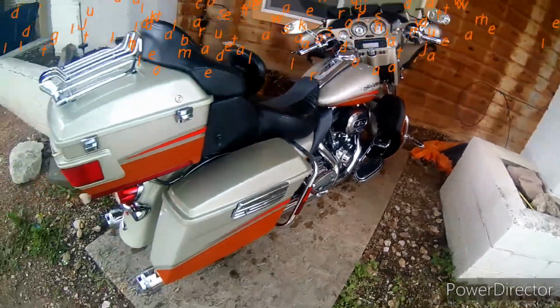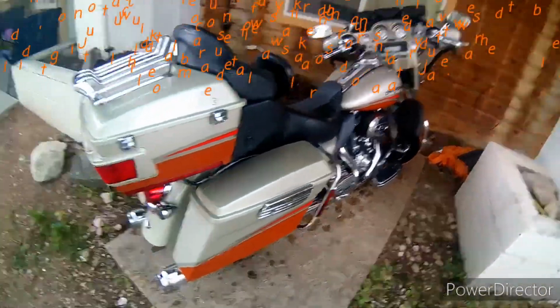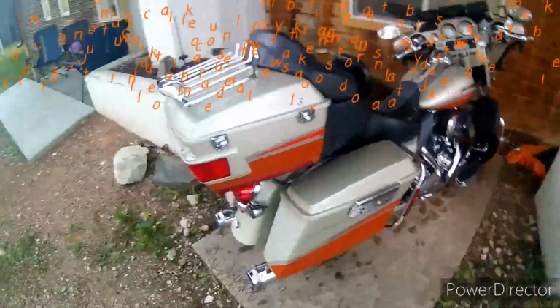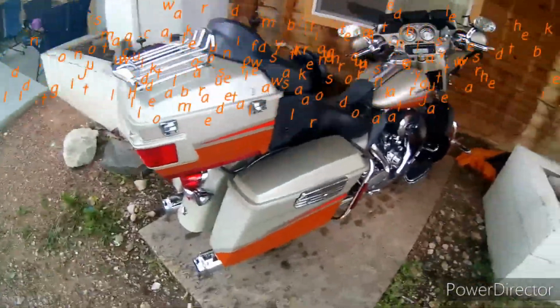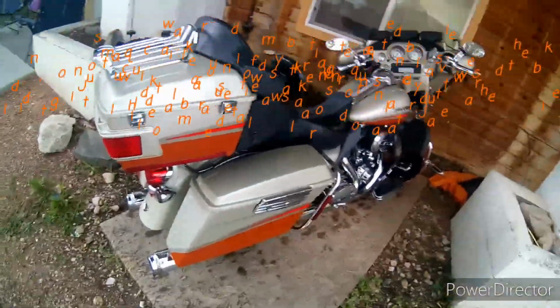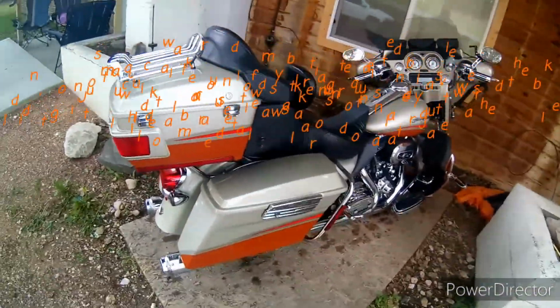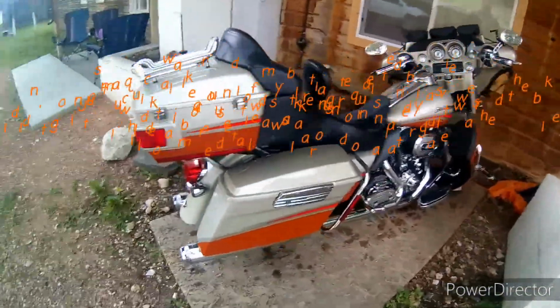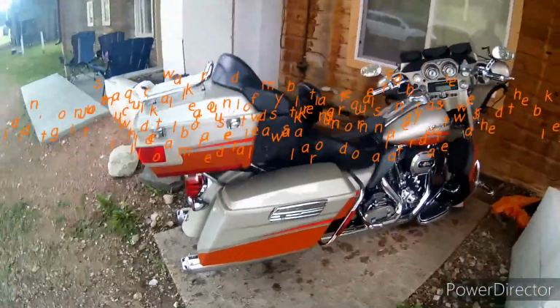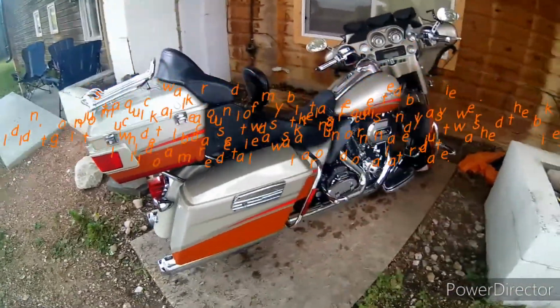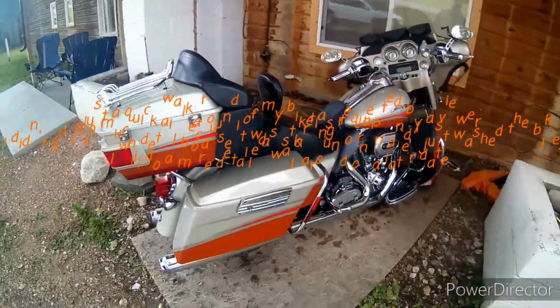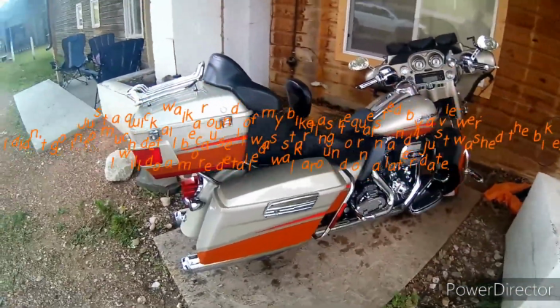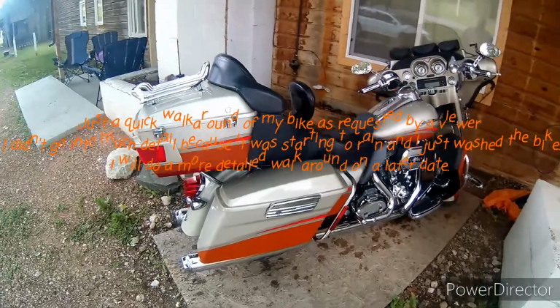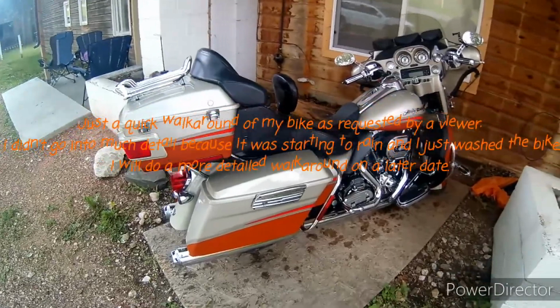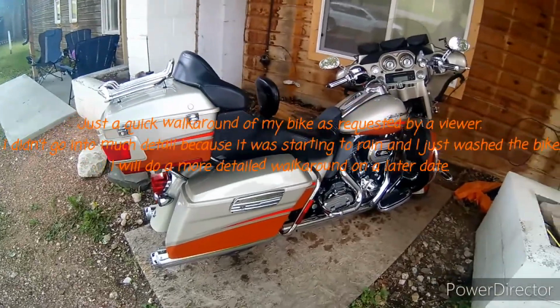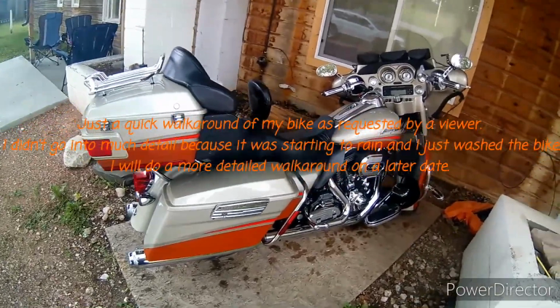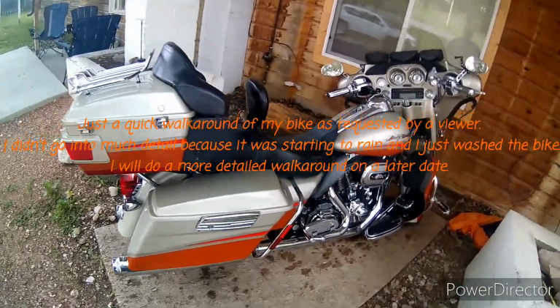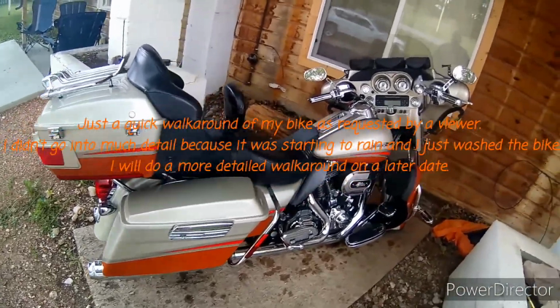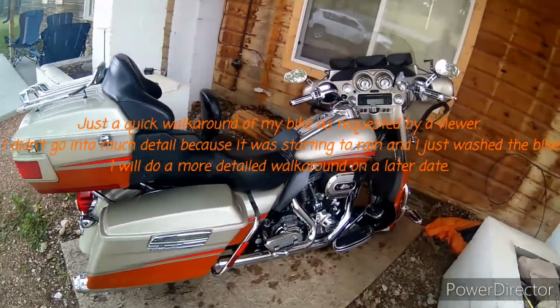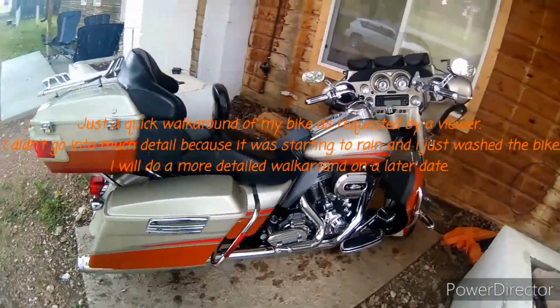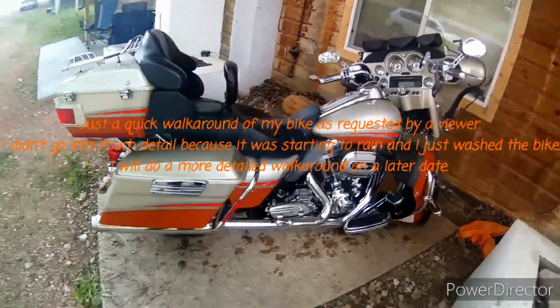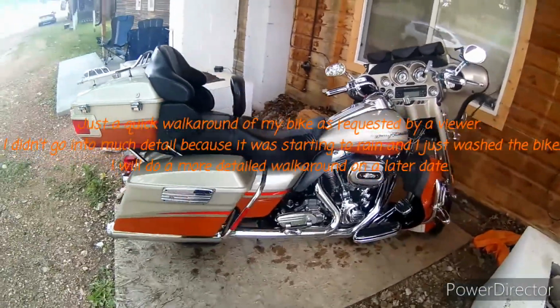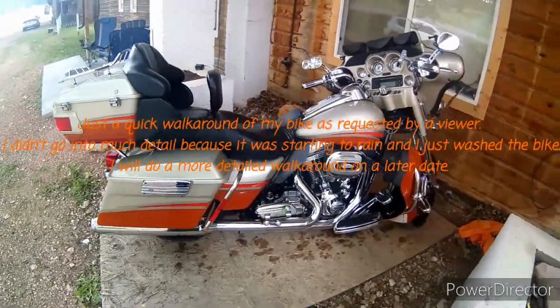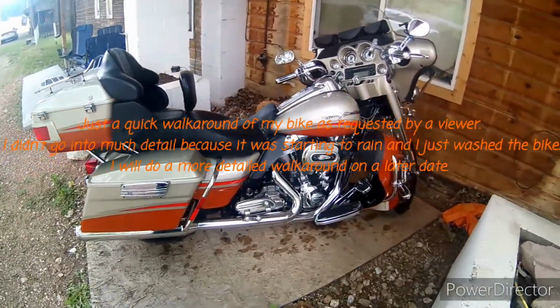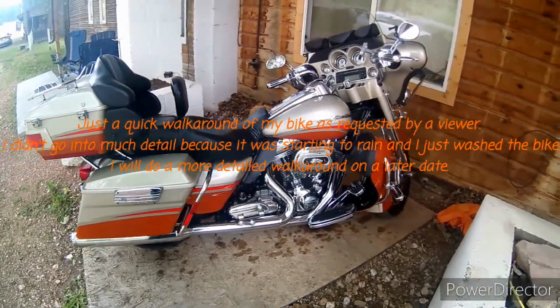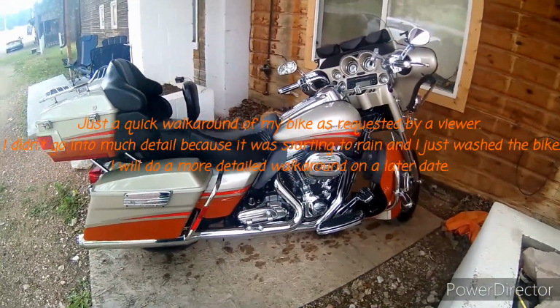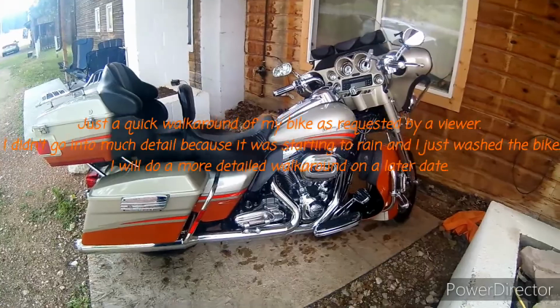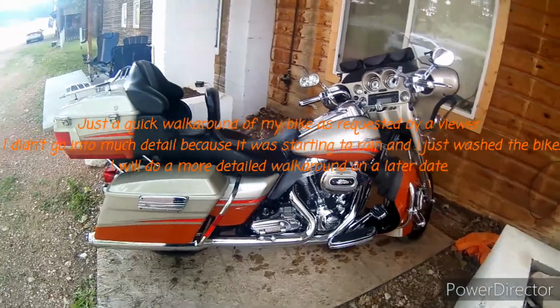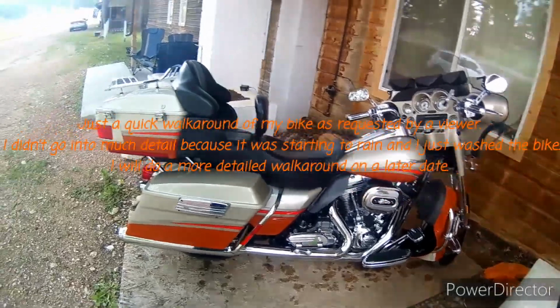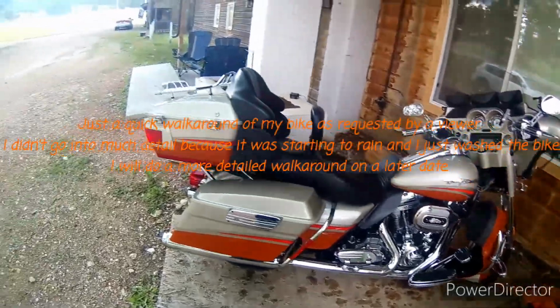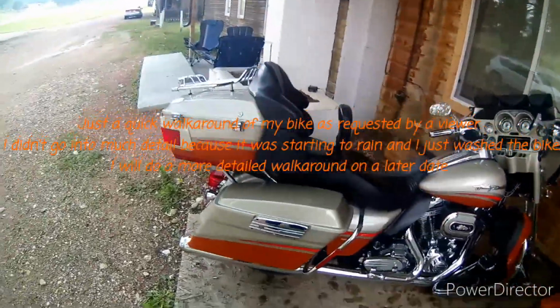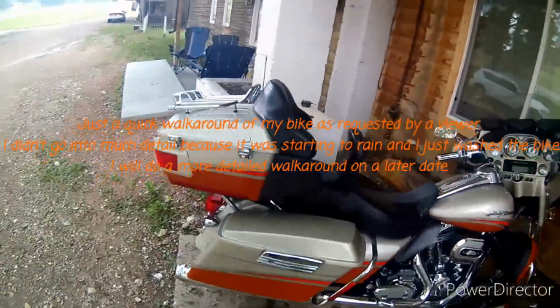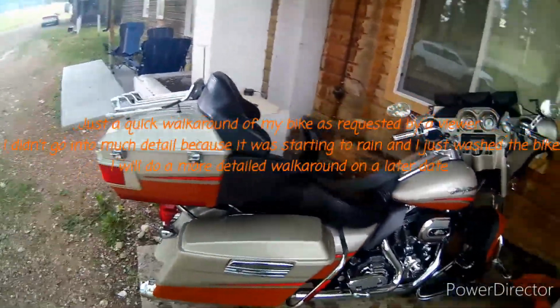Well, as requested, this is my 2009 Harley-Davidson CVO Electra Glide Ultra Classic. I'm done at Black Hills Harley-Davidson.